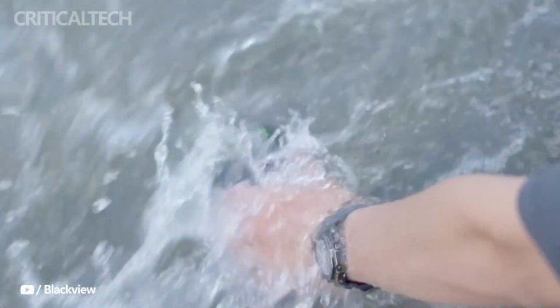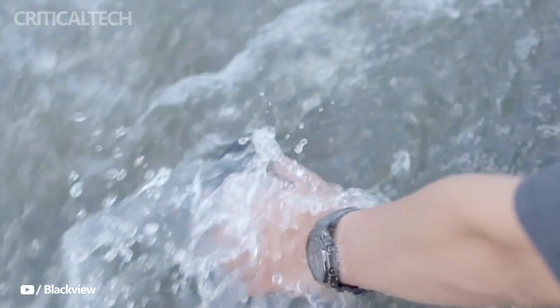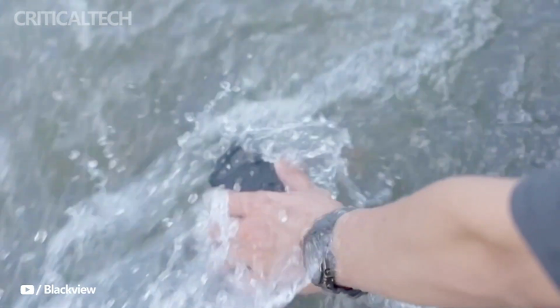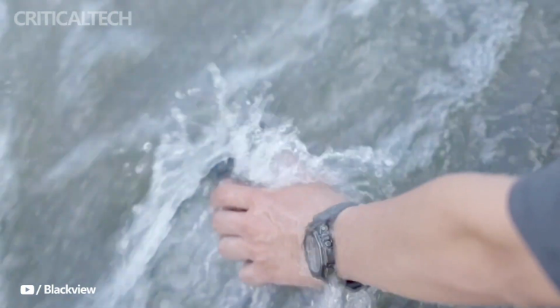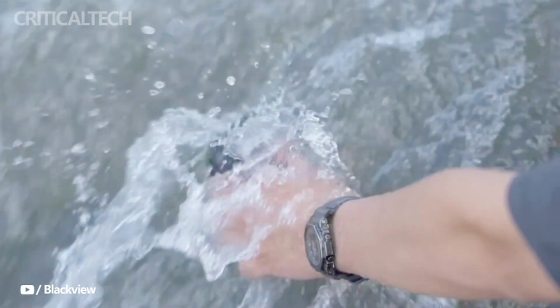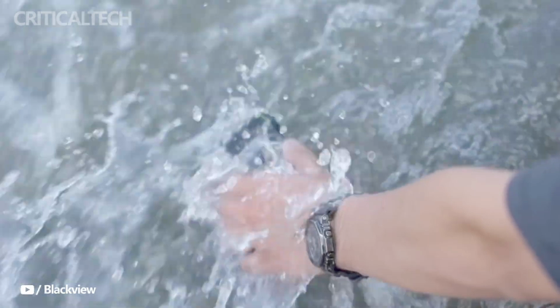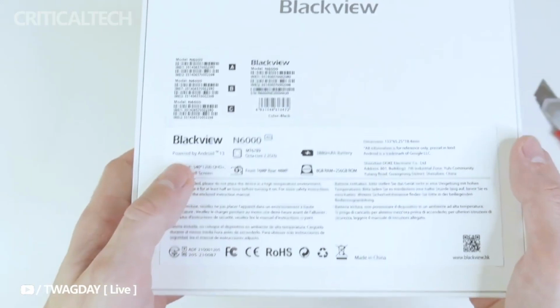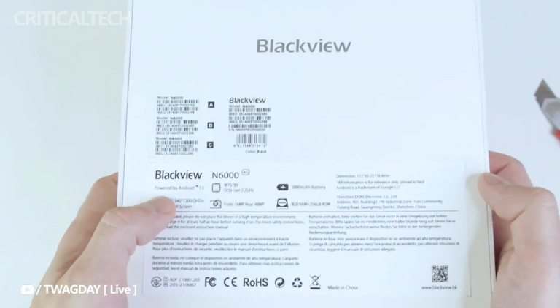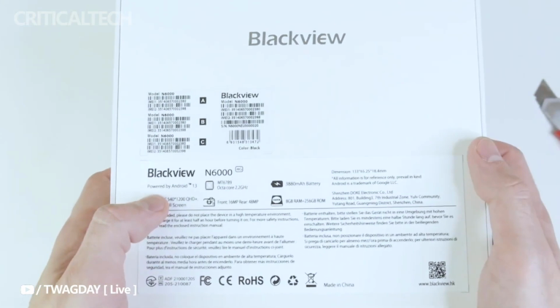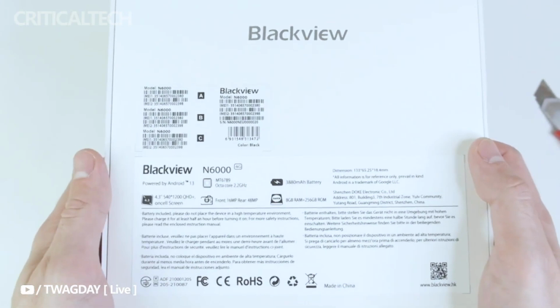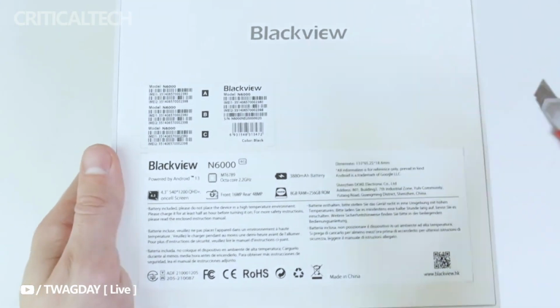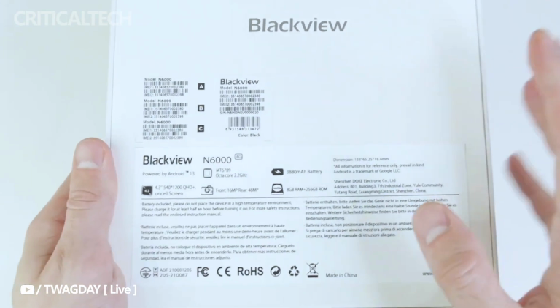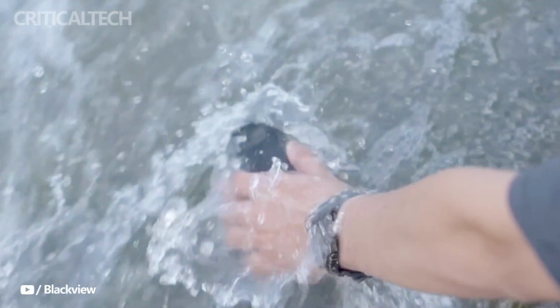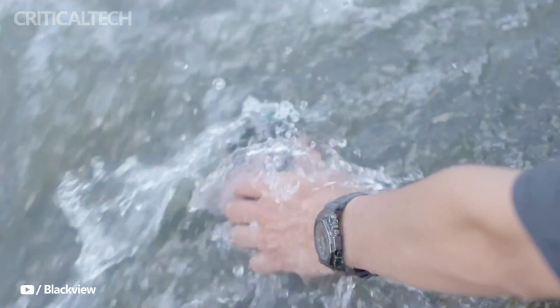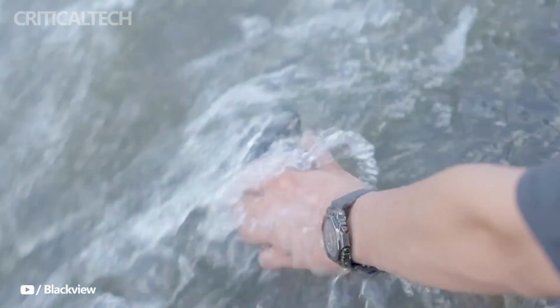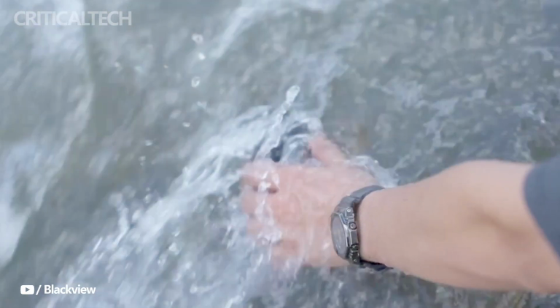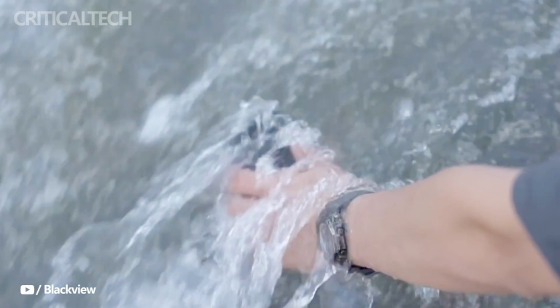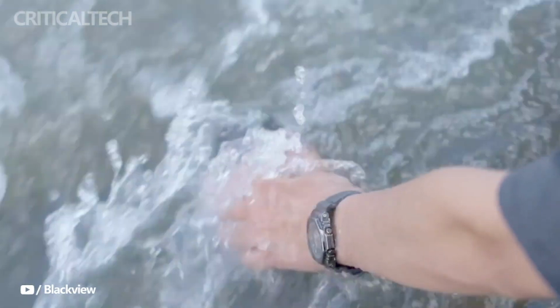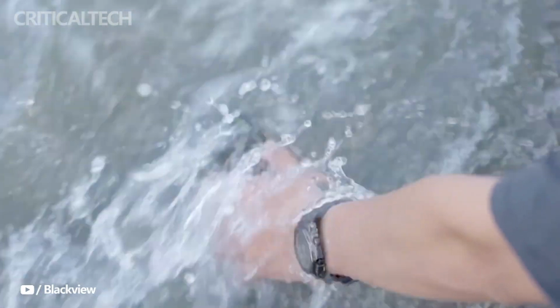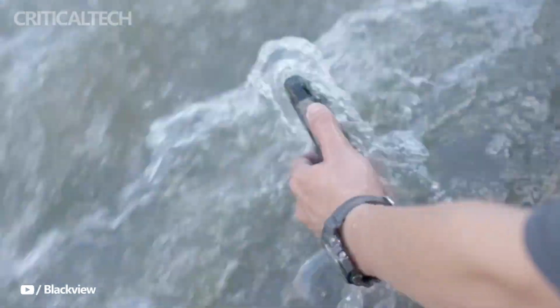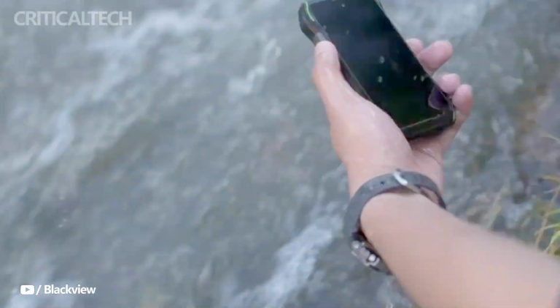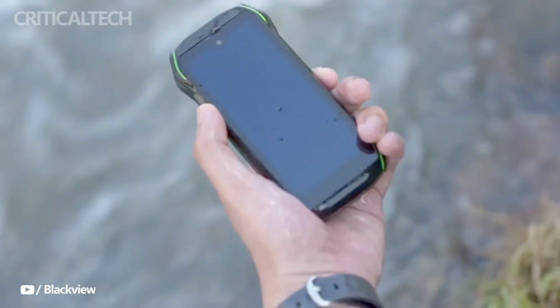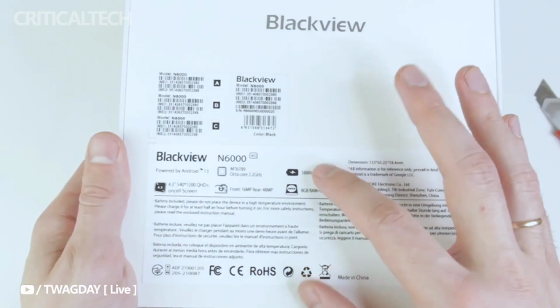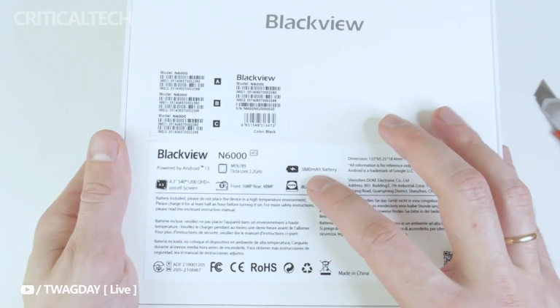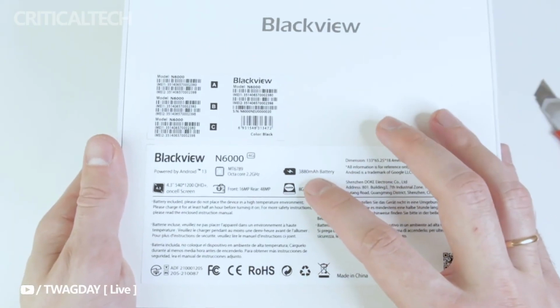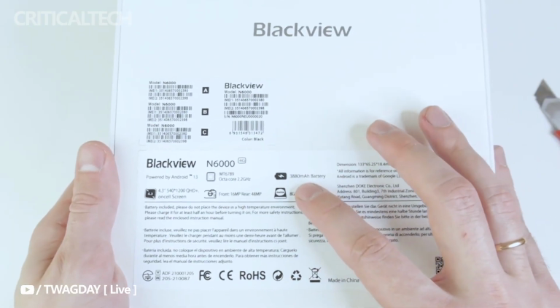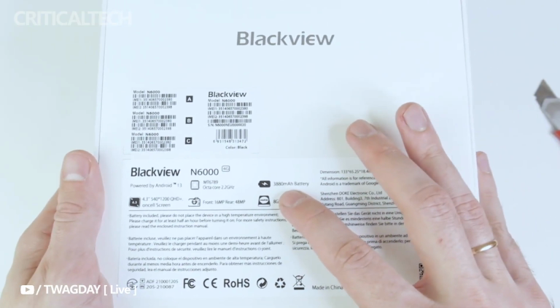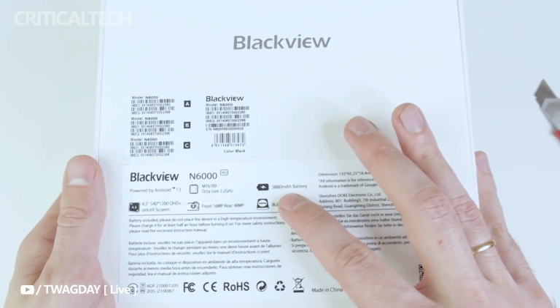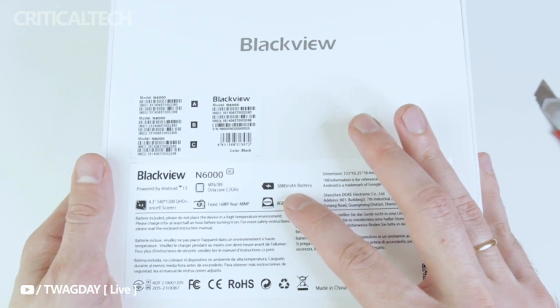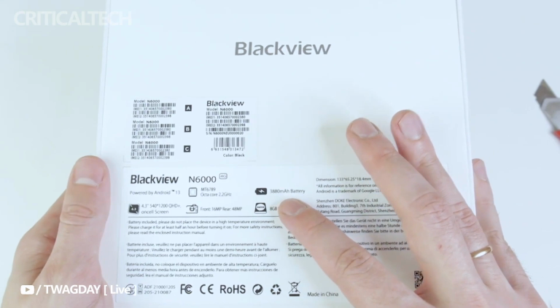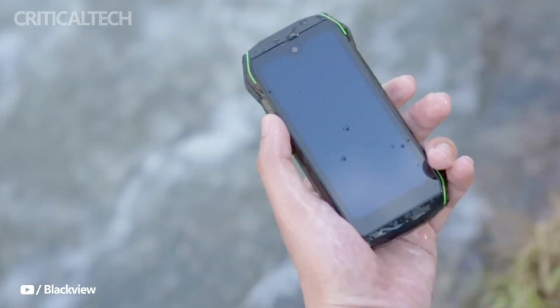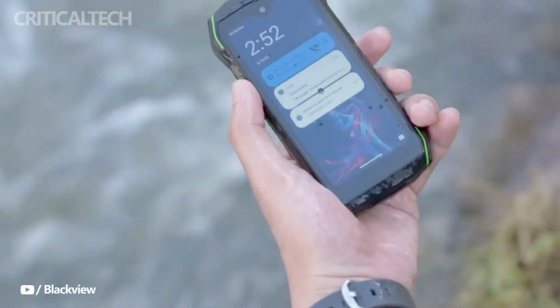At the heart of the Blackview N6000 lies the Mediatek Helio G99 chipset, ensuring a smooth and efficient user experience. One of the standout features of the Blackview N6000 is its 4.3-inch display, which strikes a perfect balance between compactness and usability.